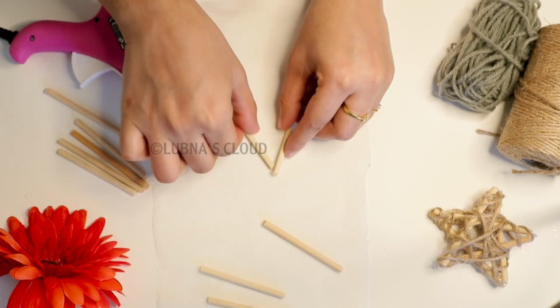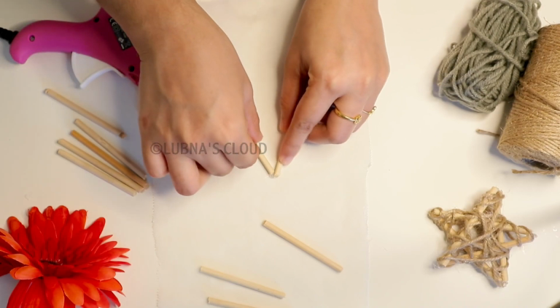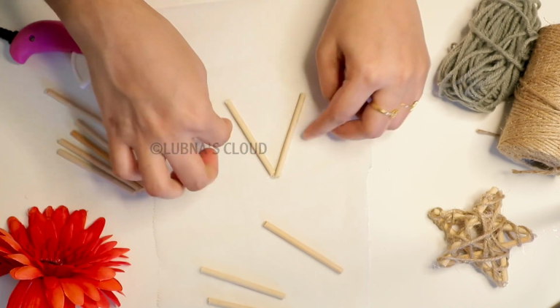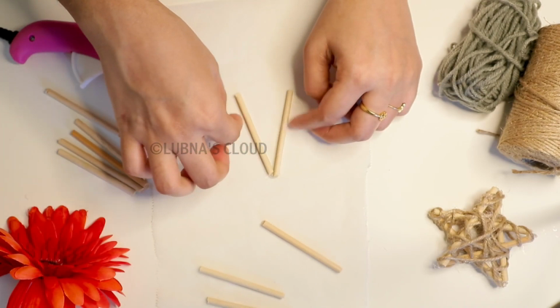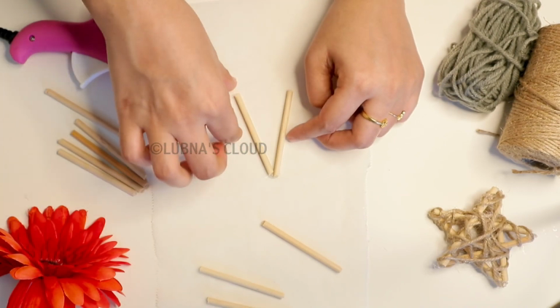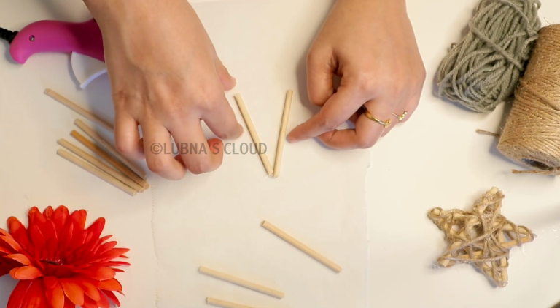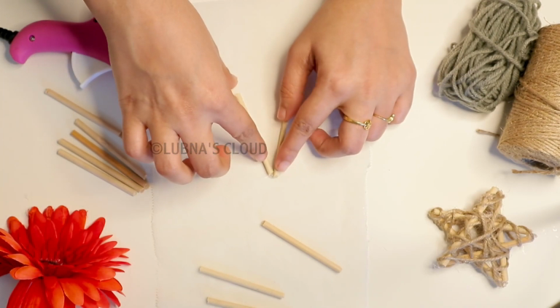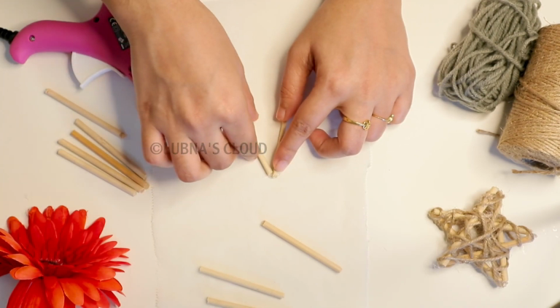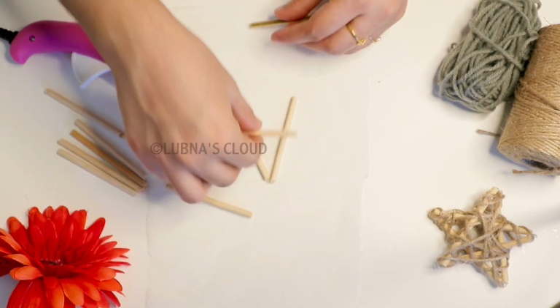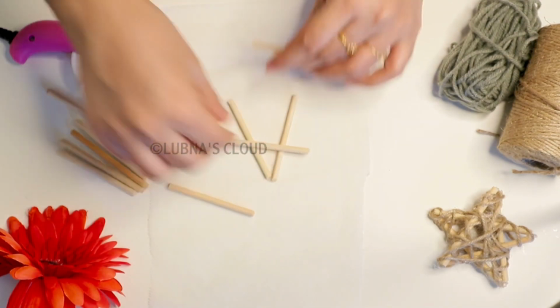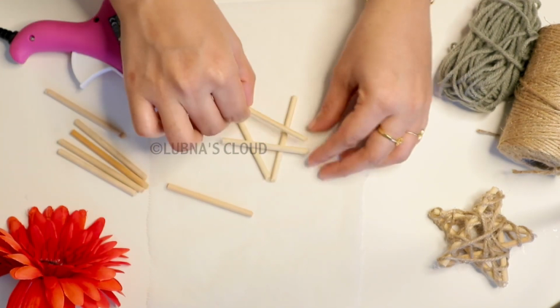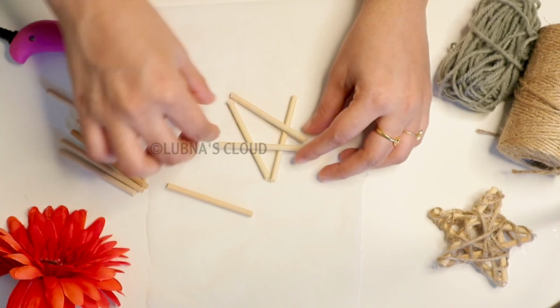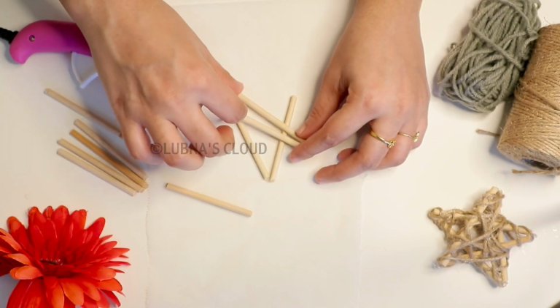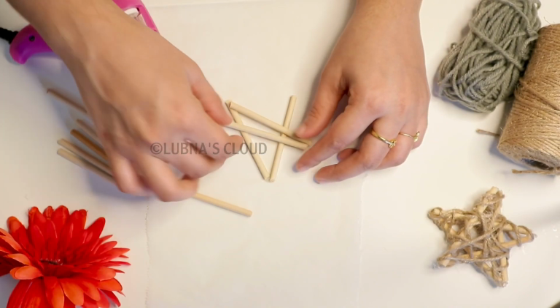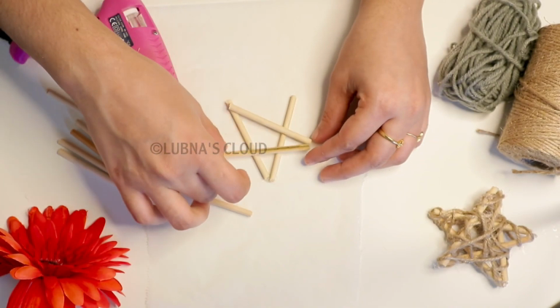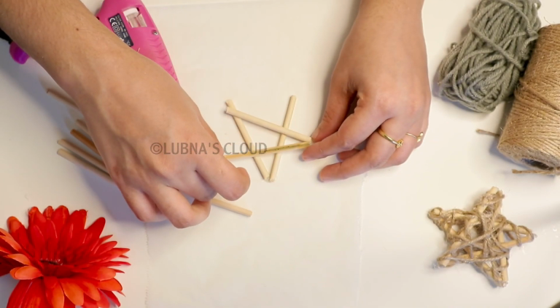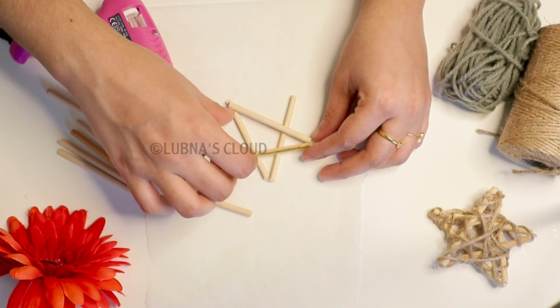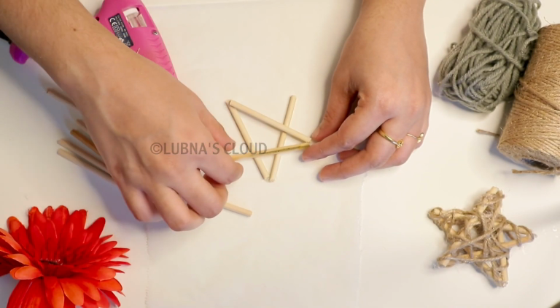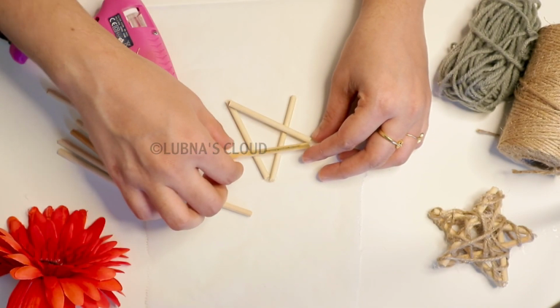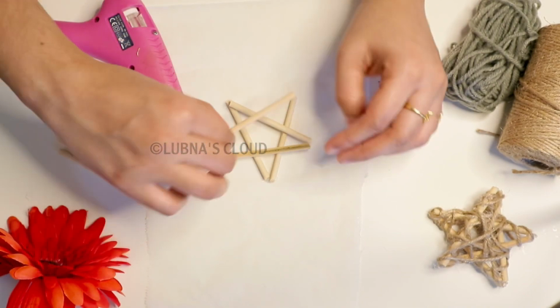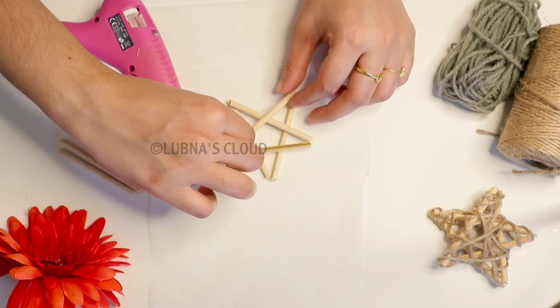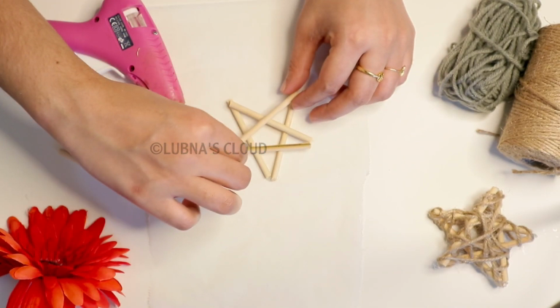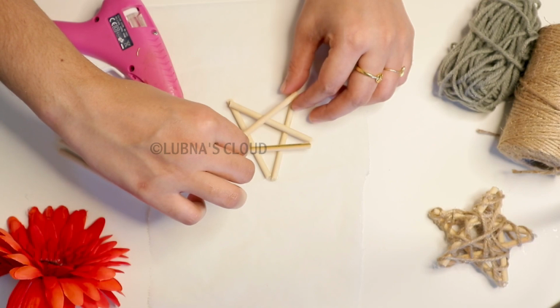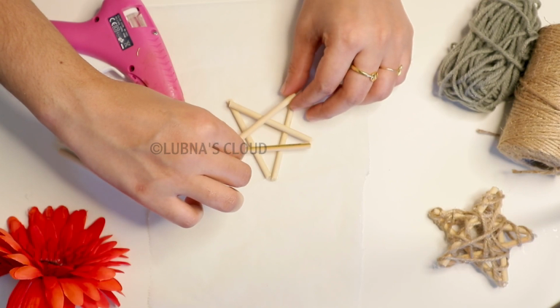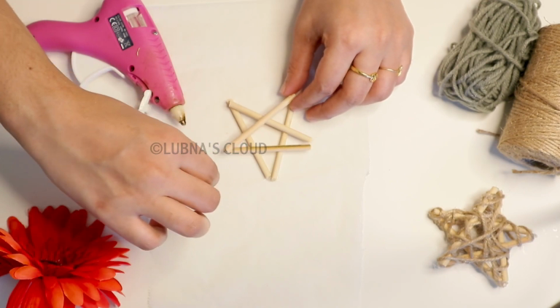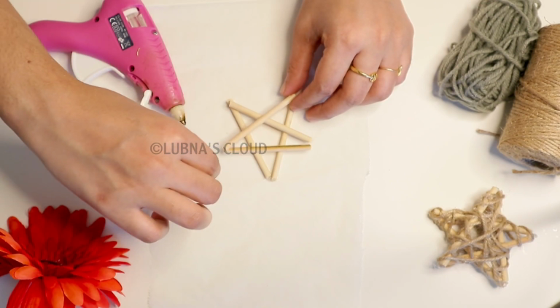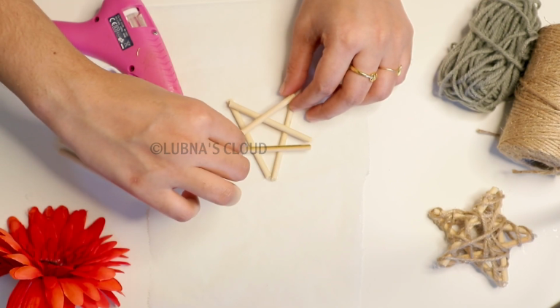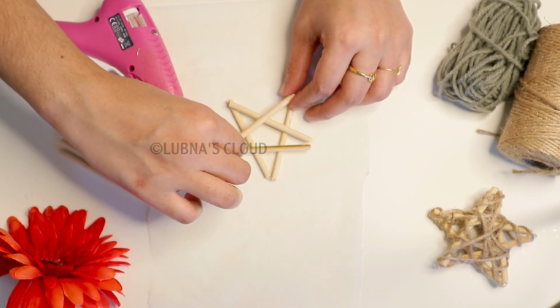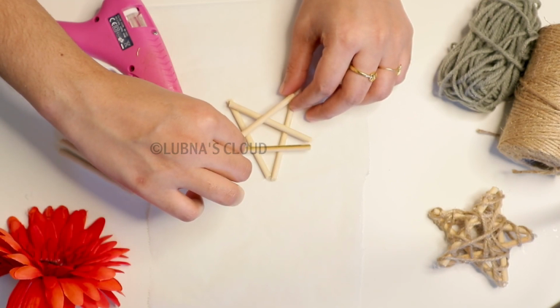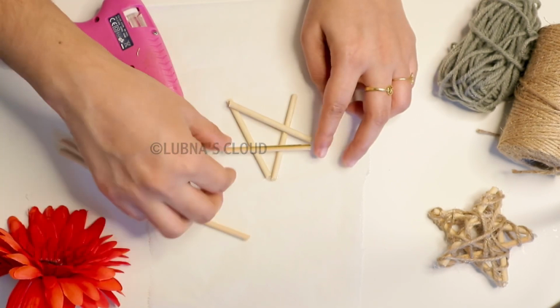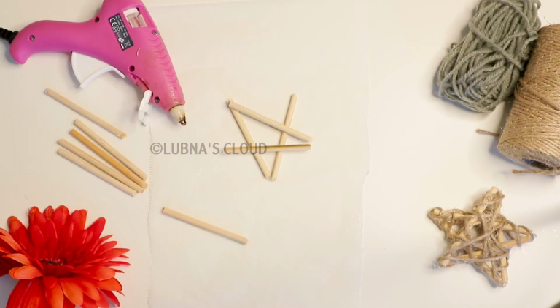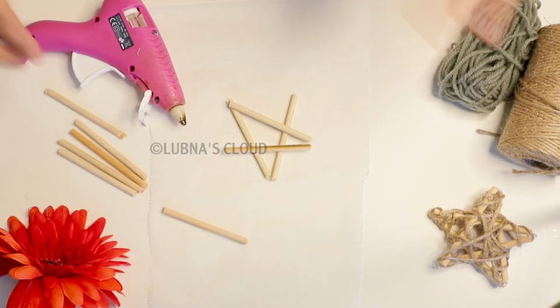We will use this stick to the star shape. I will use it as a glue to stick to the star shape.